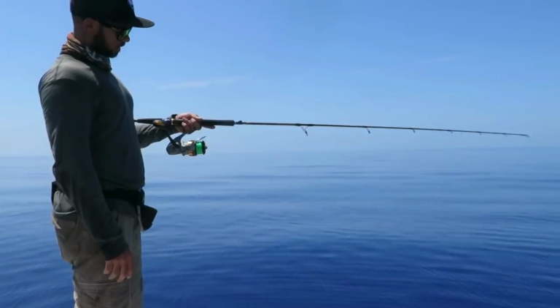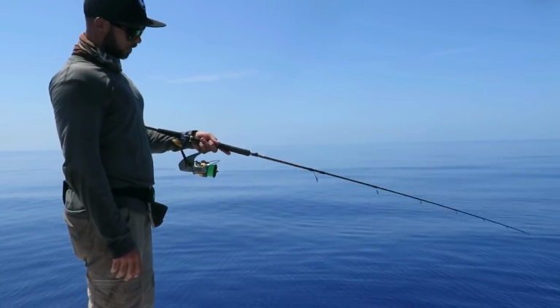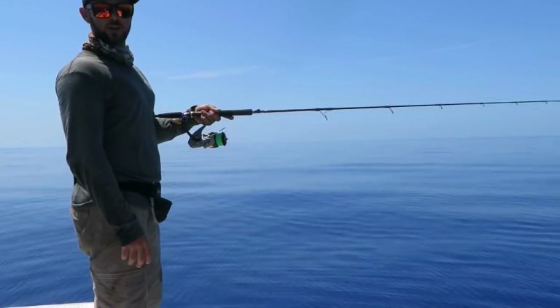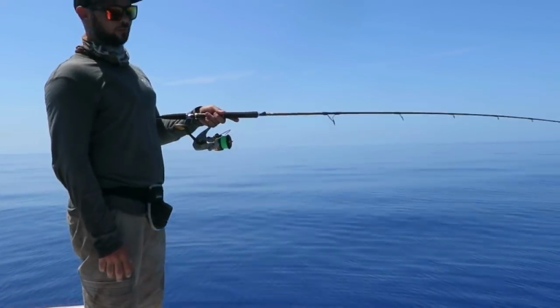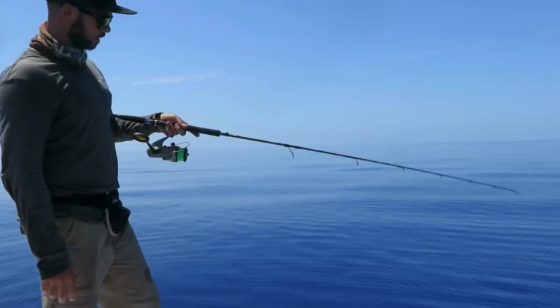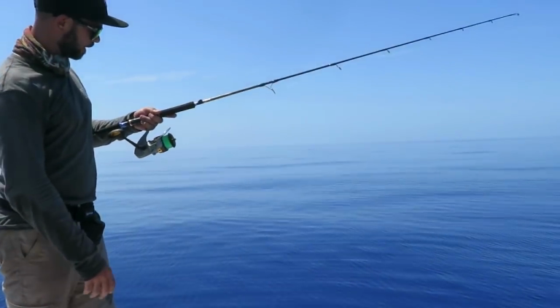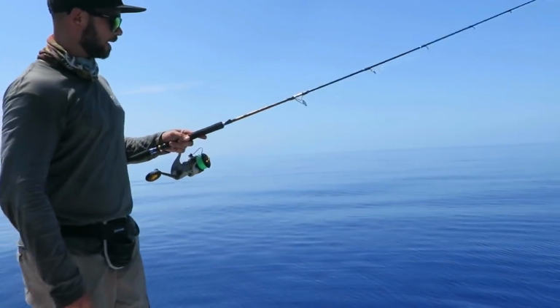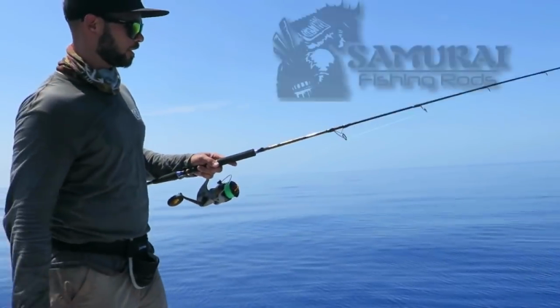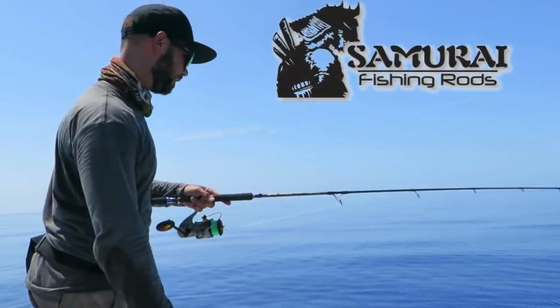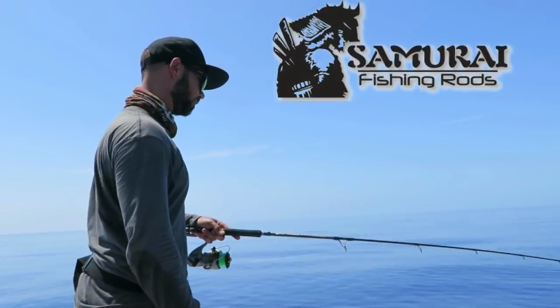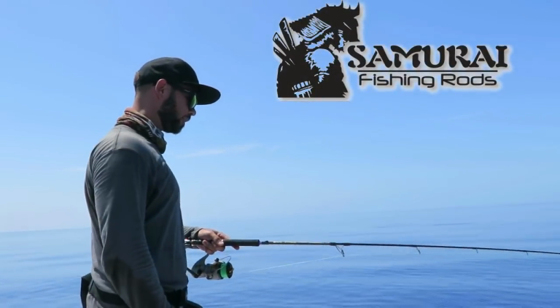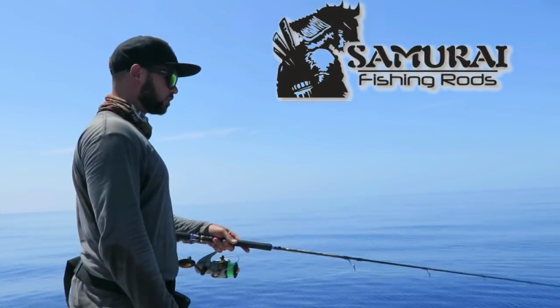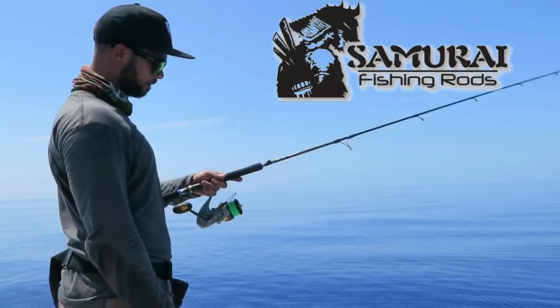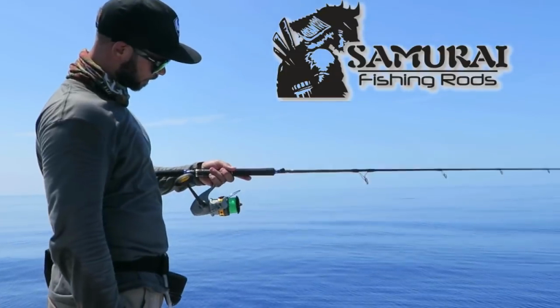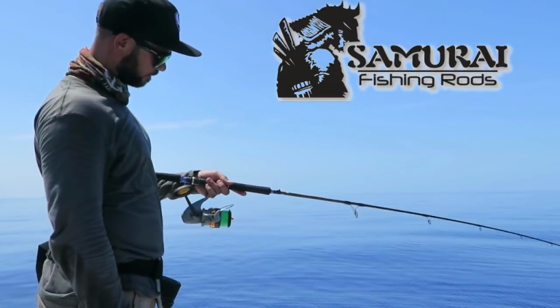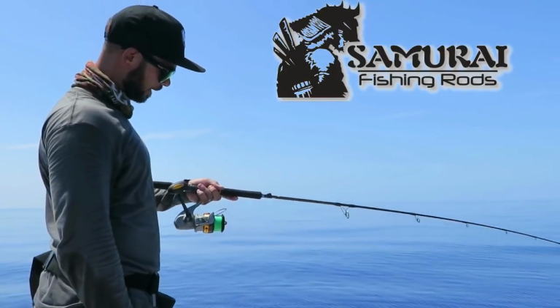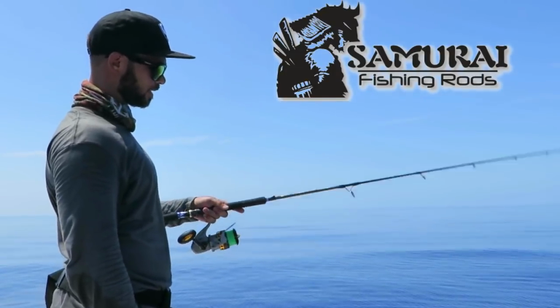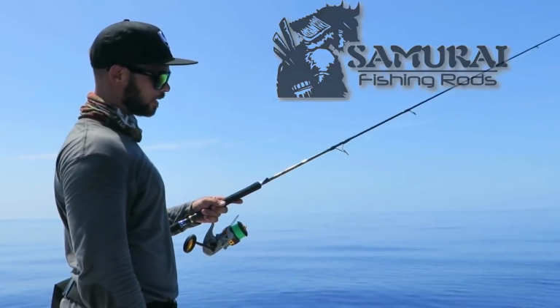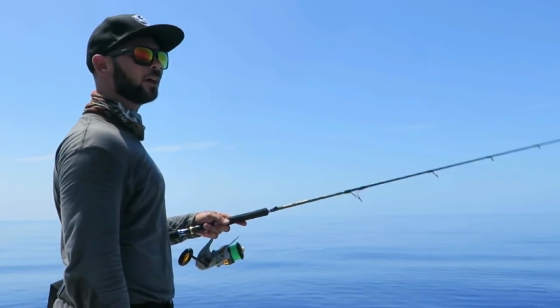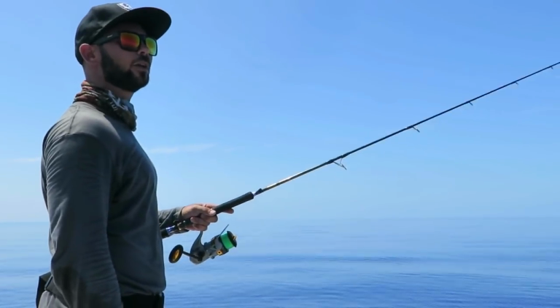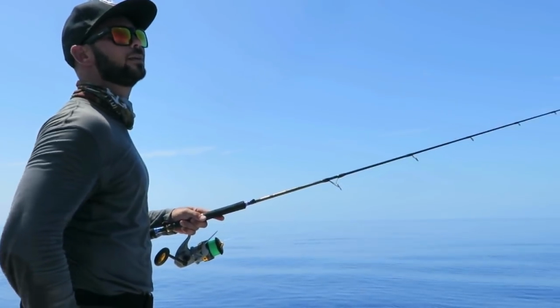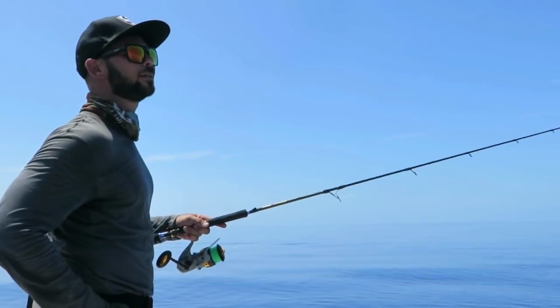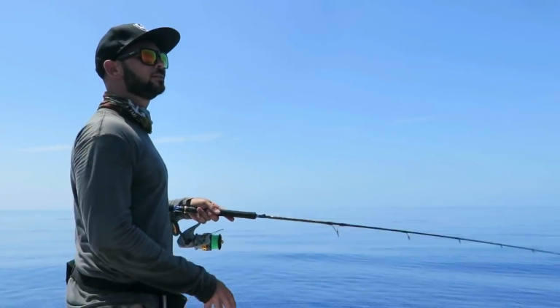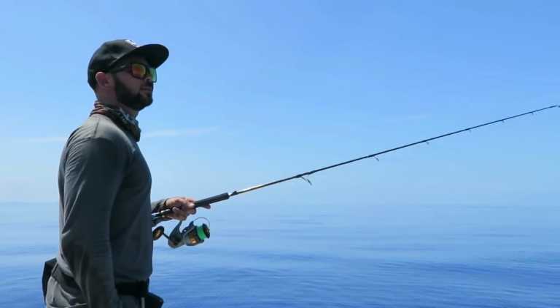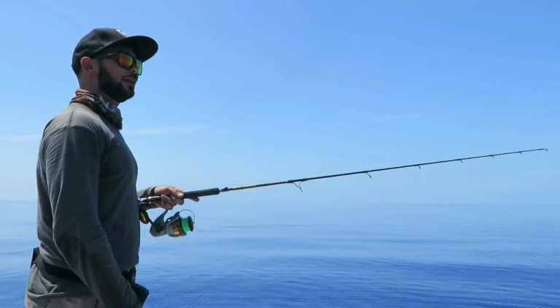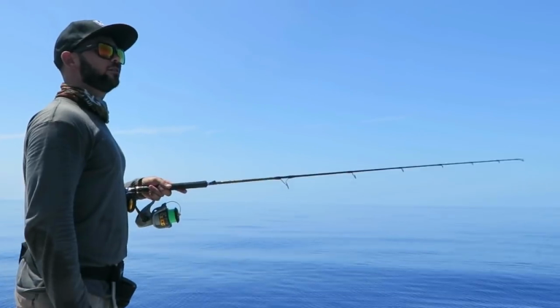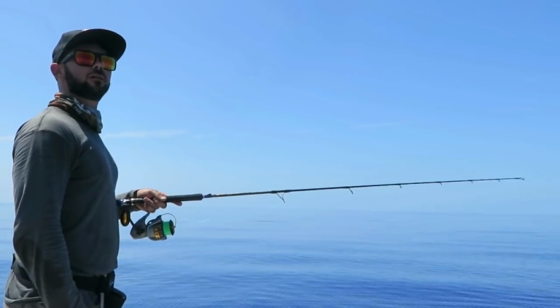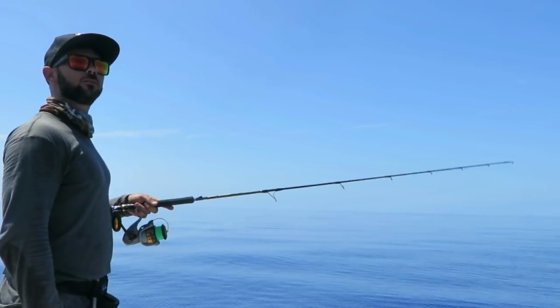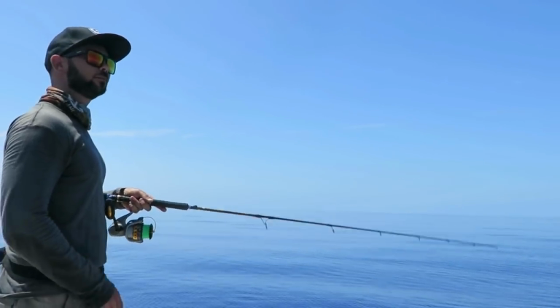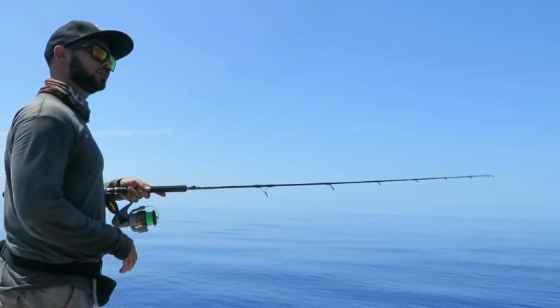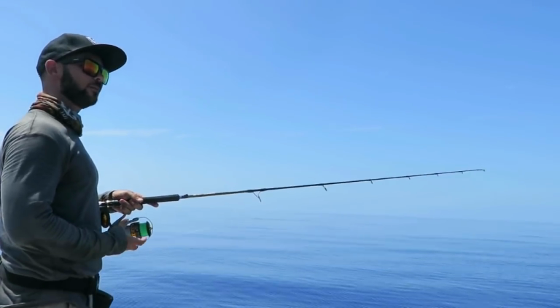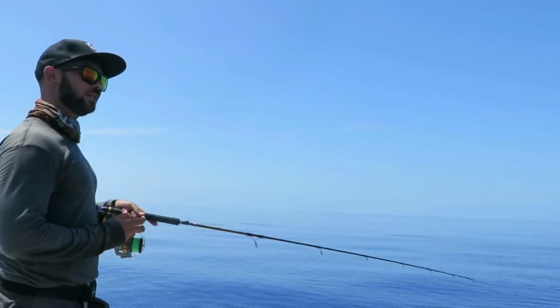G'day guys, Joe from Frogleys Offshore. Today I'm using the Extractor Light Jigging 120 gram and the Finnaw LT60, plated with 30 pound, right here off Bingham, coming a bit of a jig.